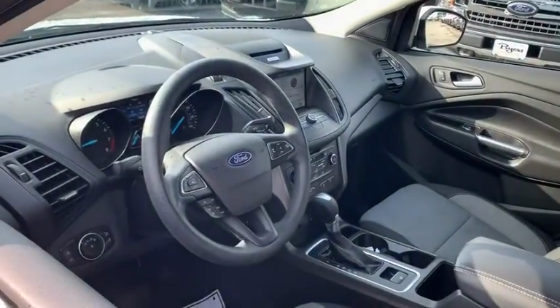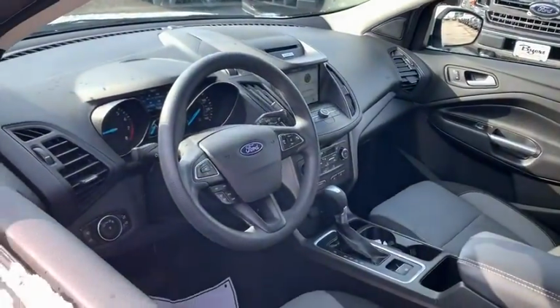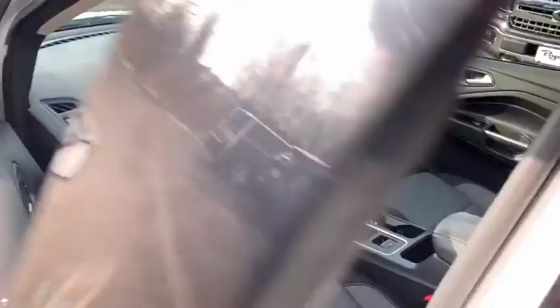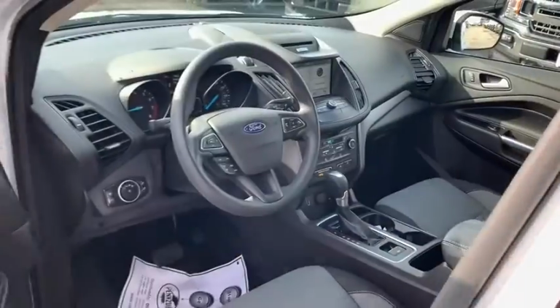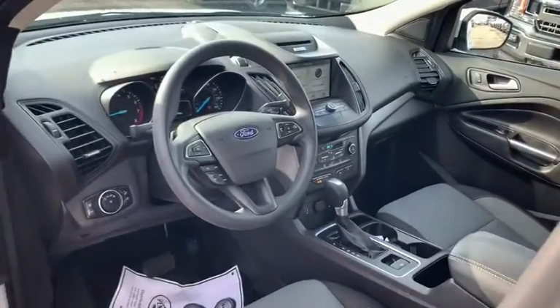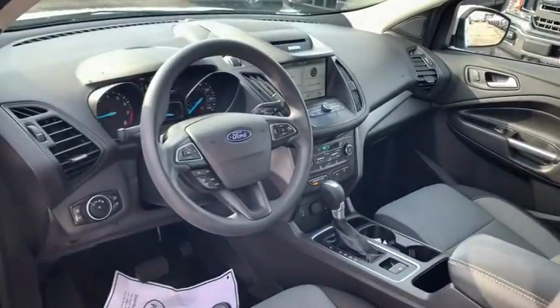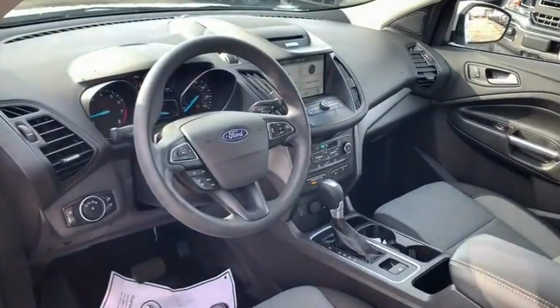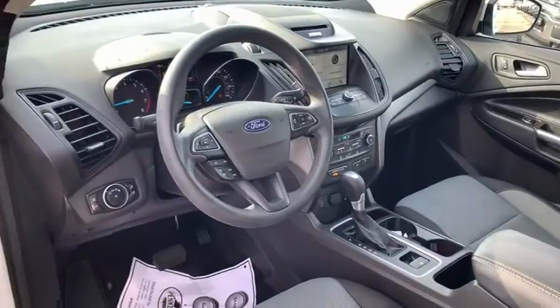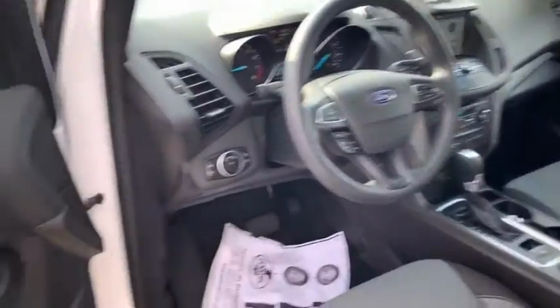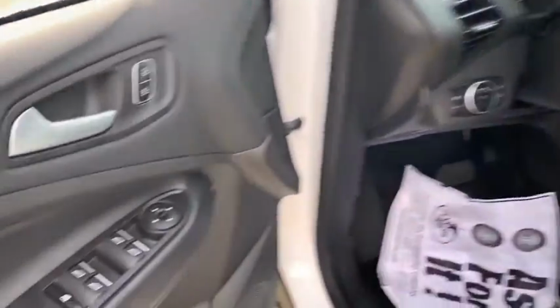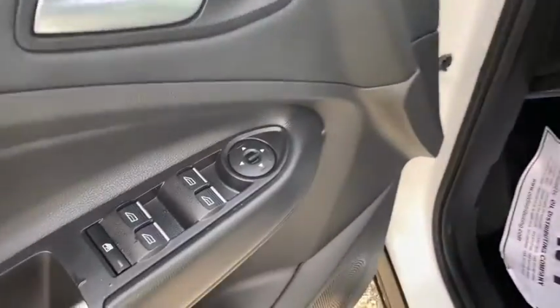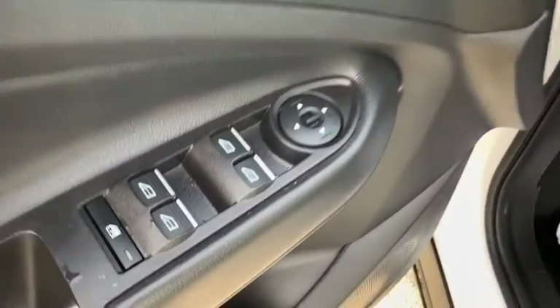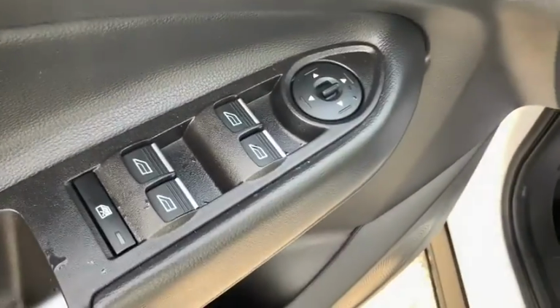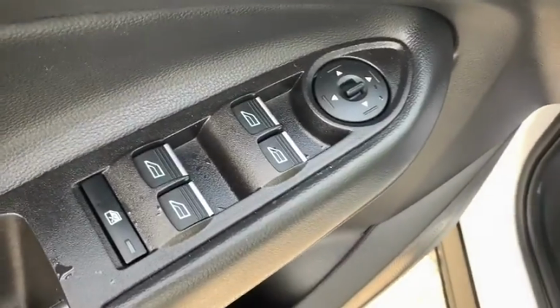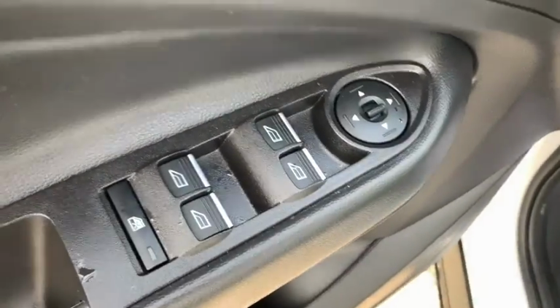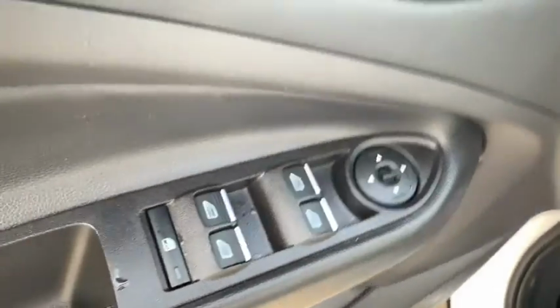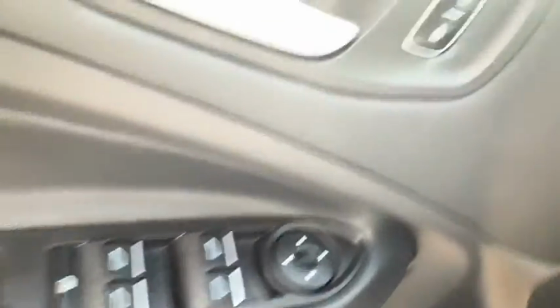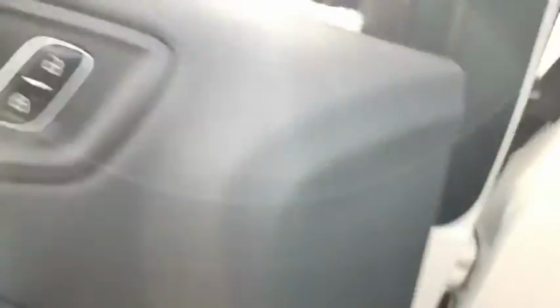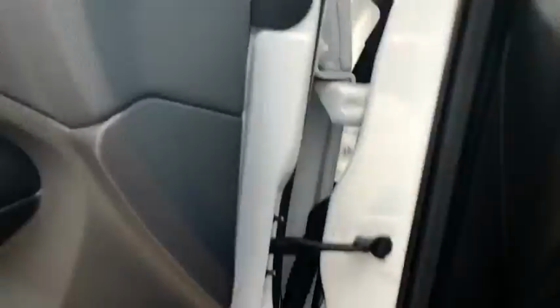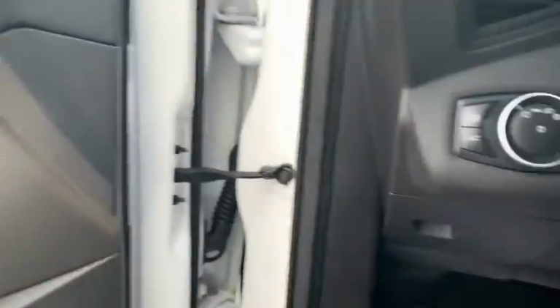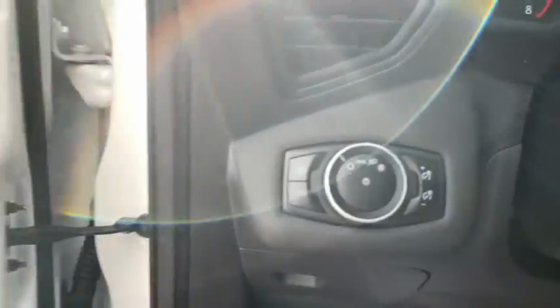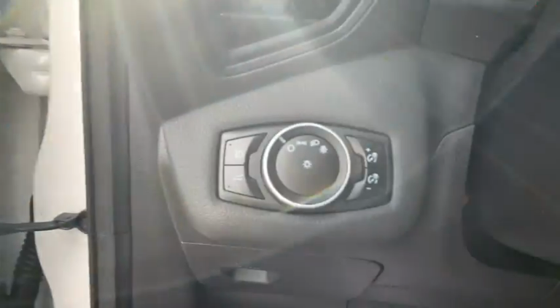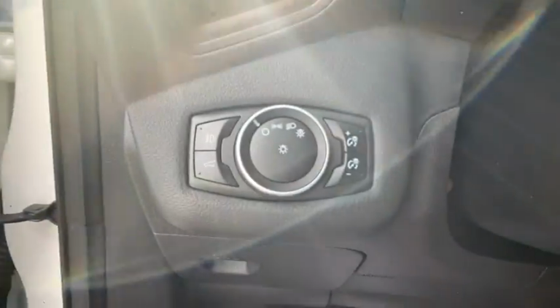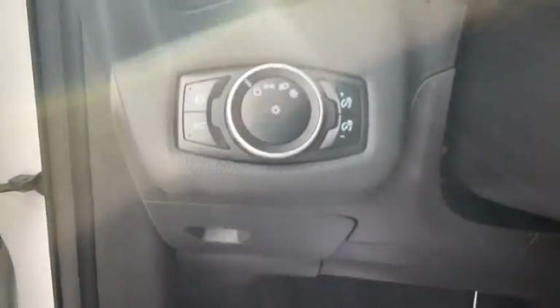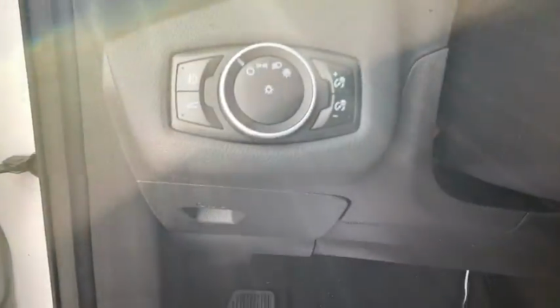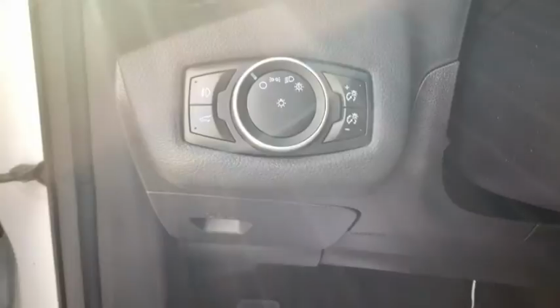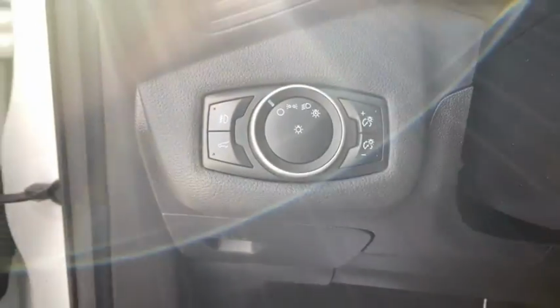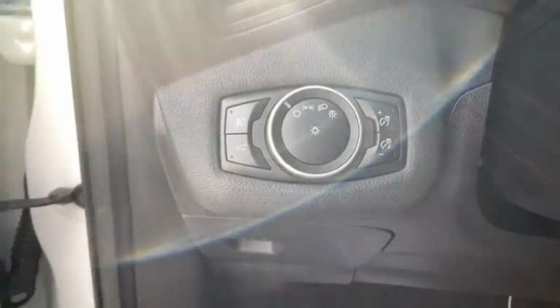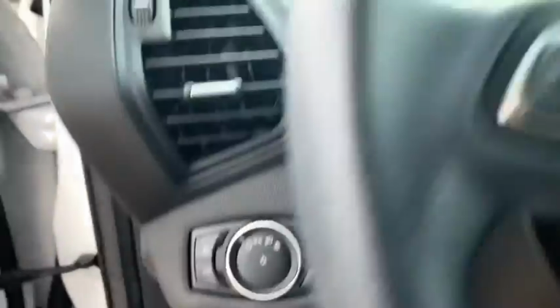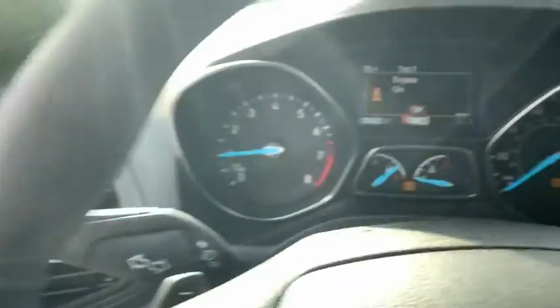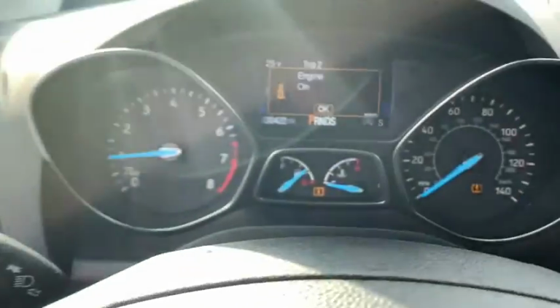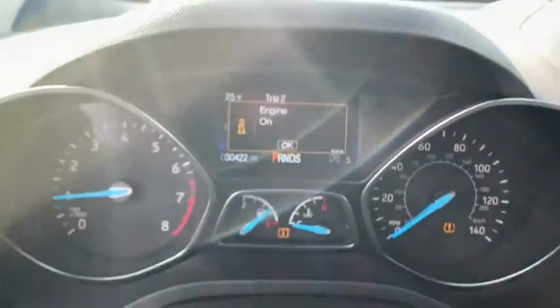Traction control. Dual airbags. Power steering. Four-wheel disc brakes. Electronic stability control. Fog lights. Compass. CD player.